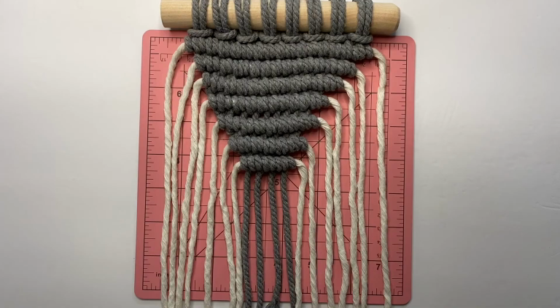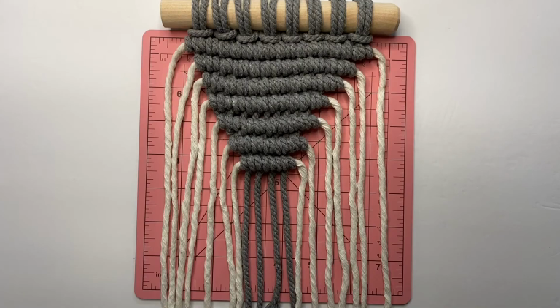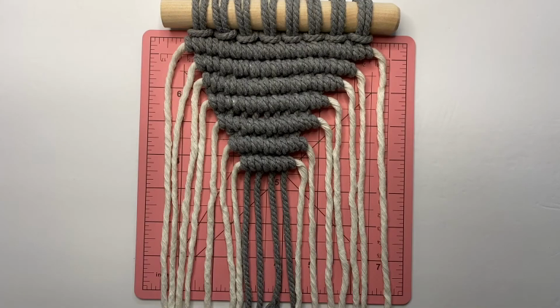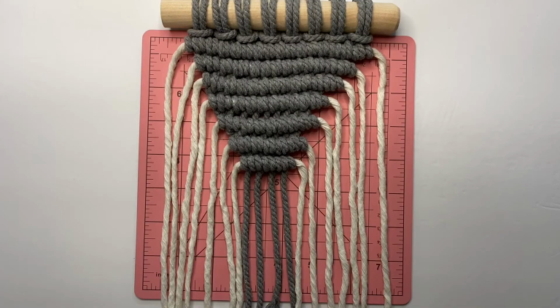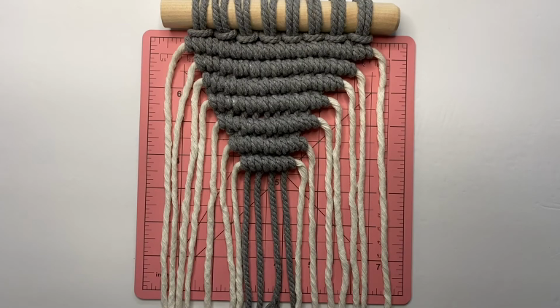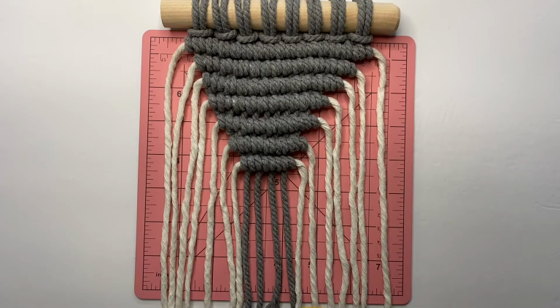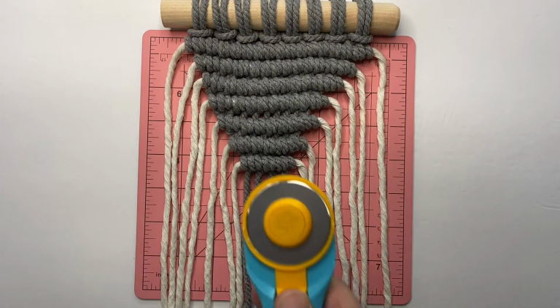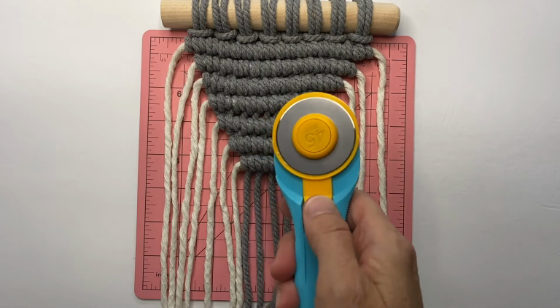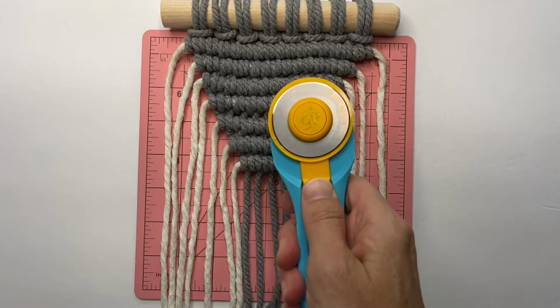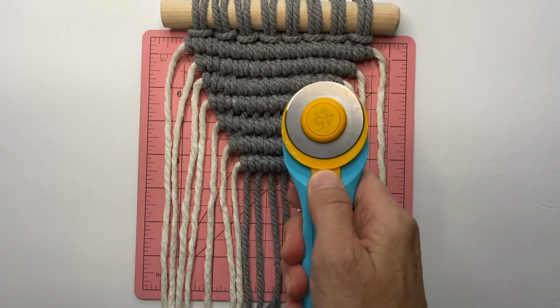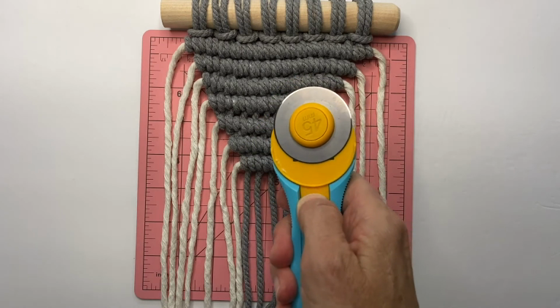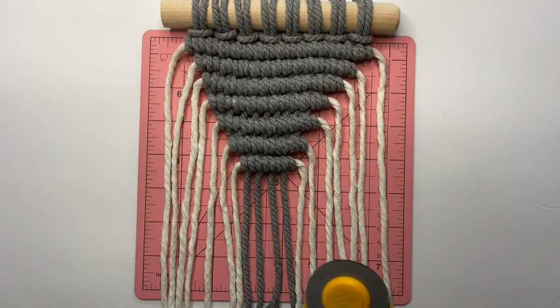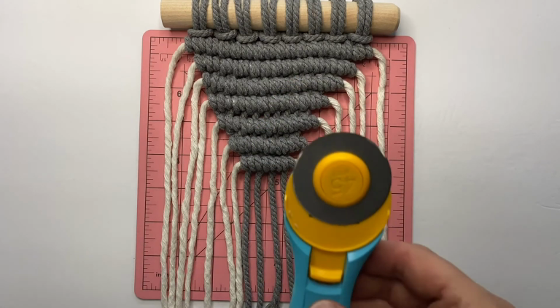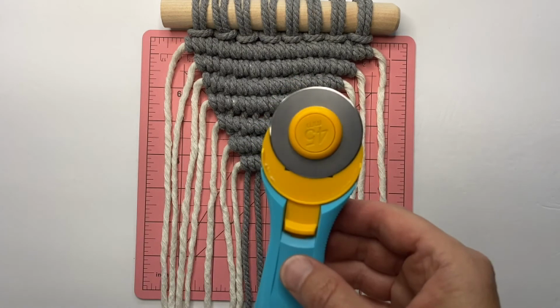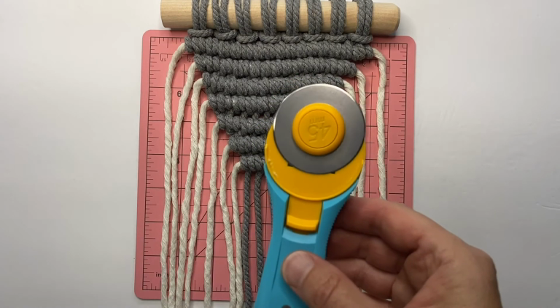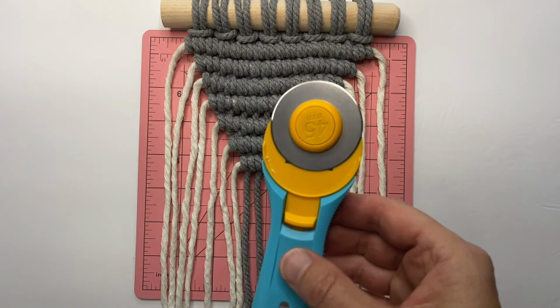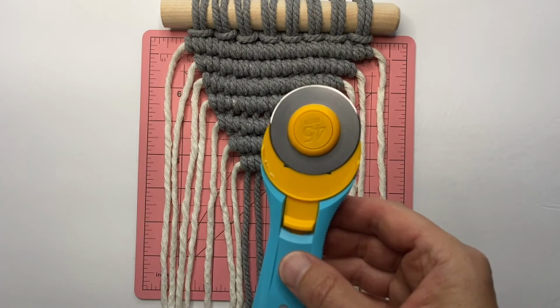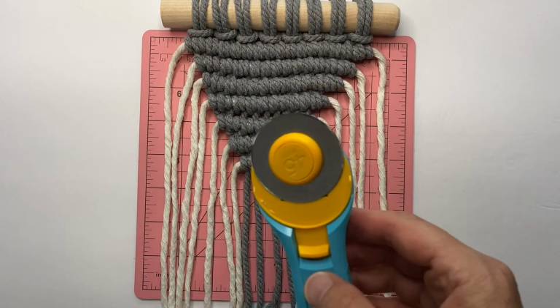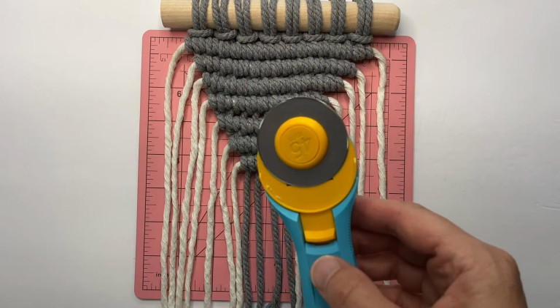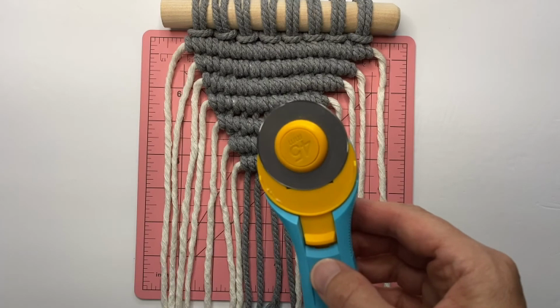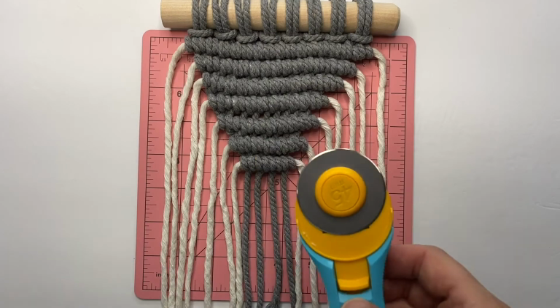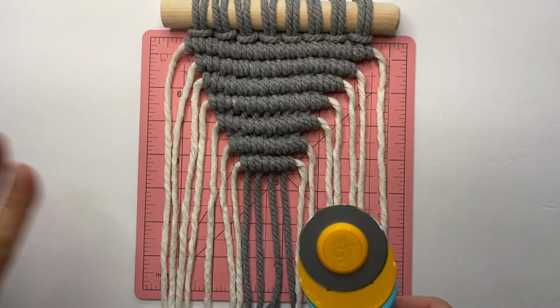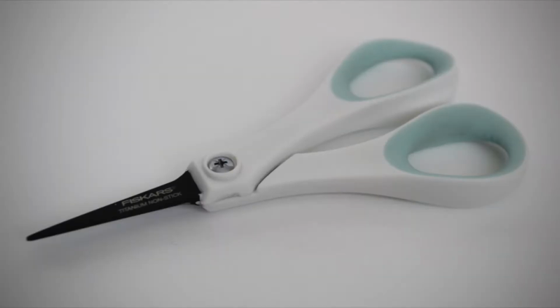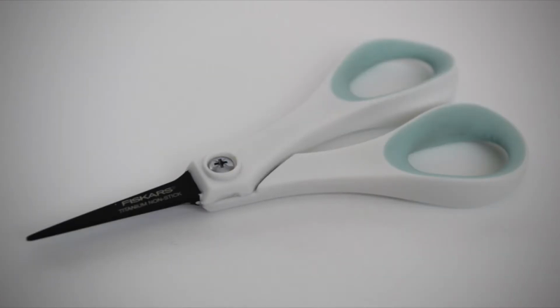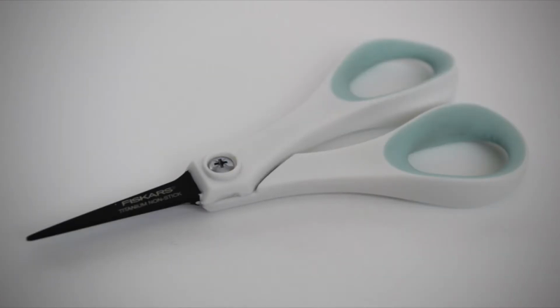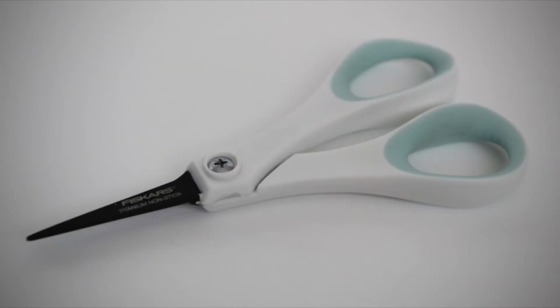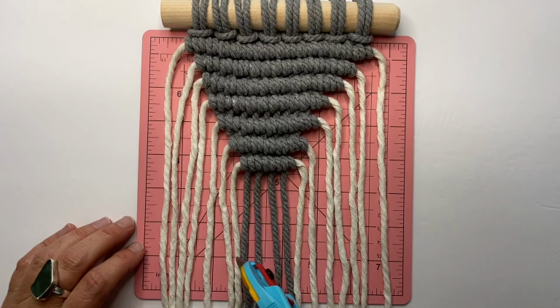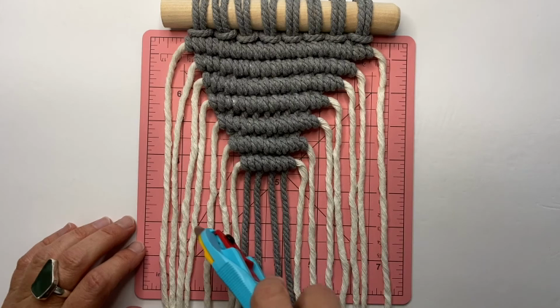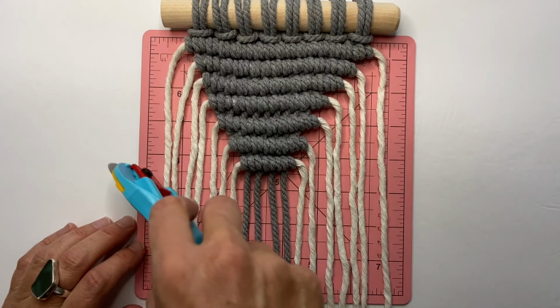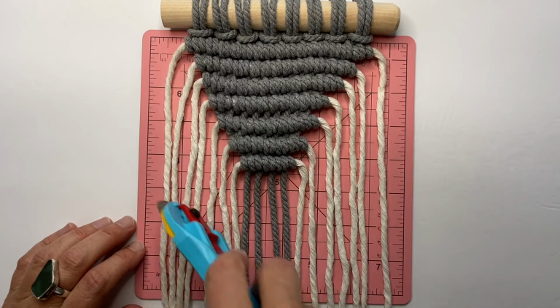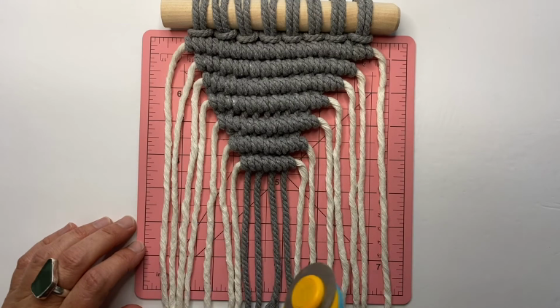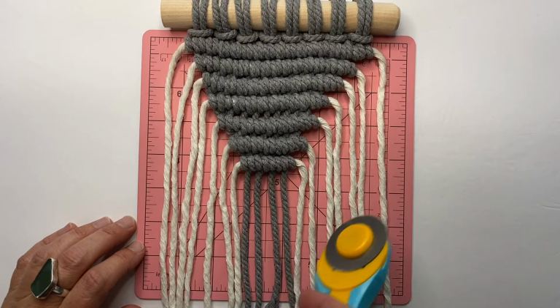If you've watched any of my tutorials before, you've probably seen me use the rotary cutter. This is the way I like to cut my fringes and edges on smaller macrame projects. You can absolutely use scissors for this piece. I'm going to cut this on an angle.